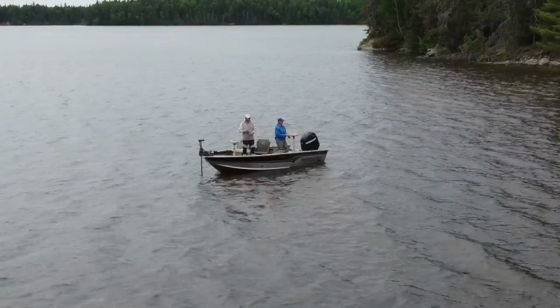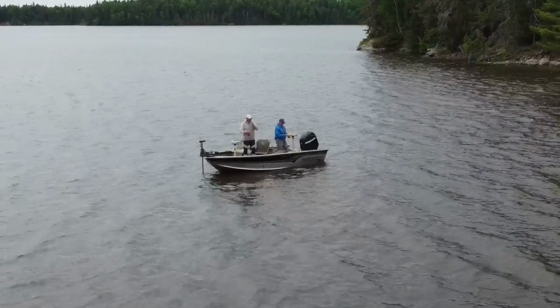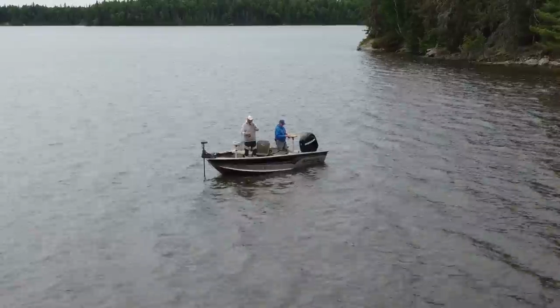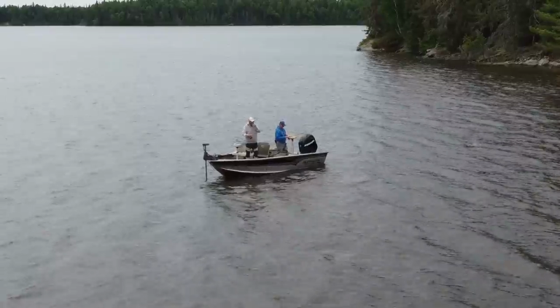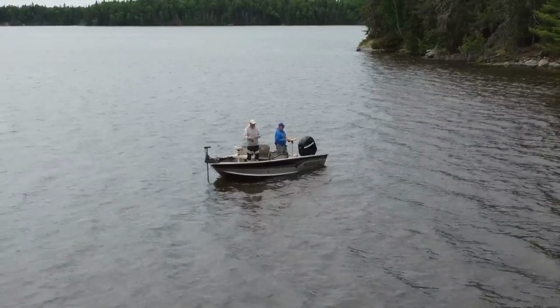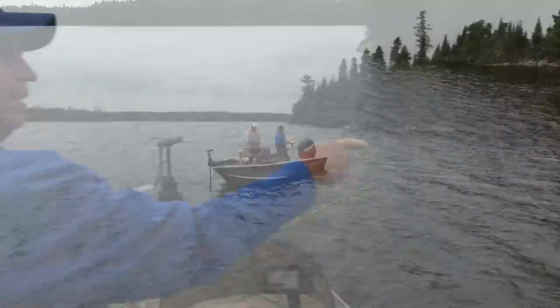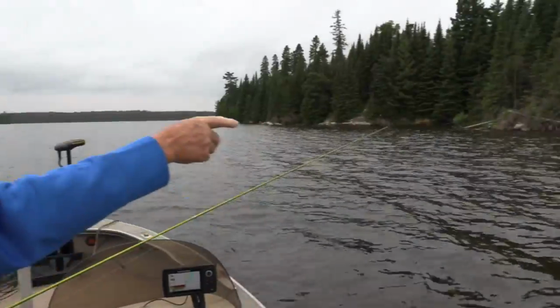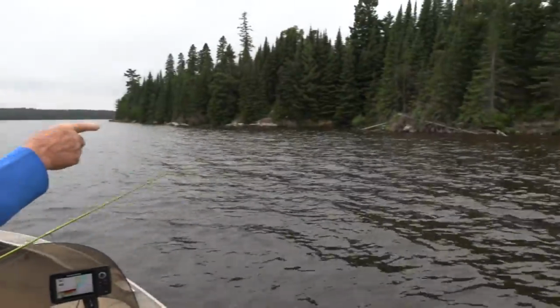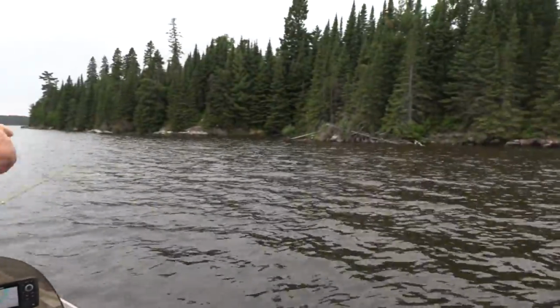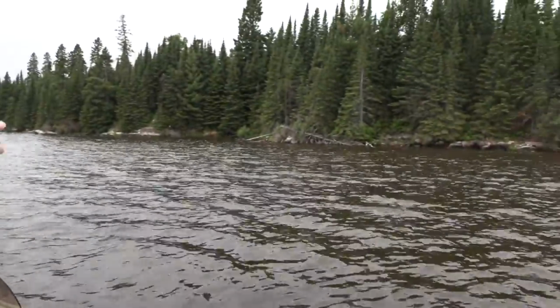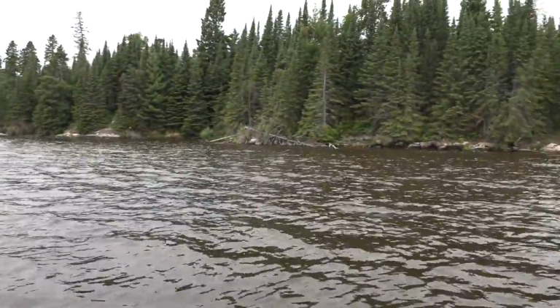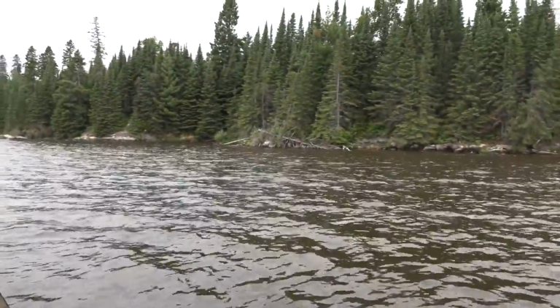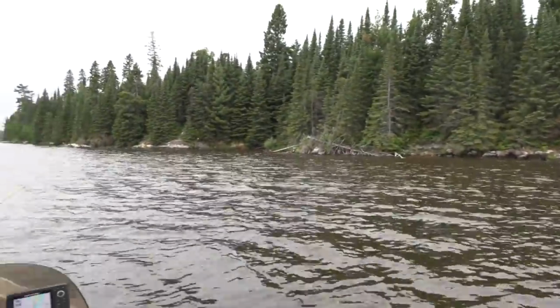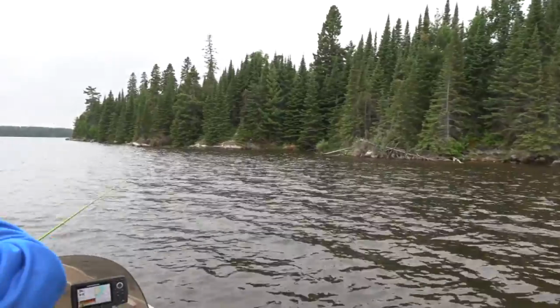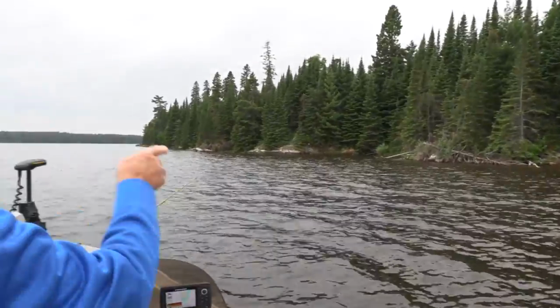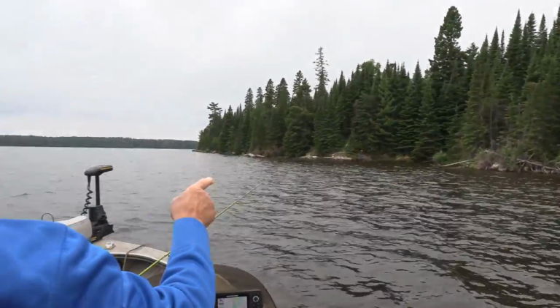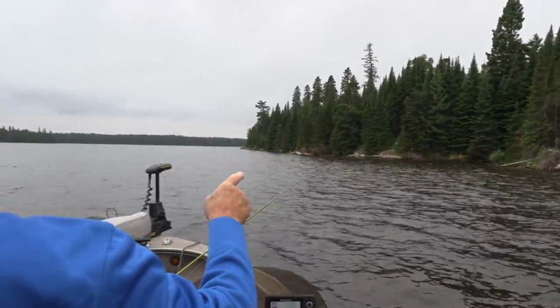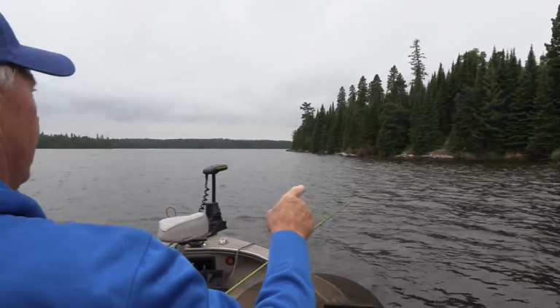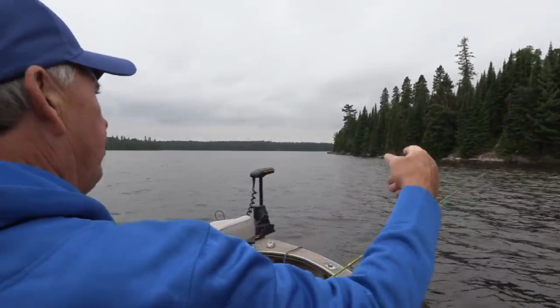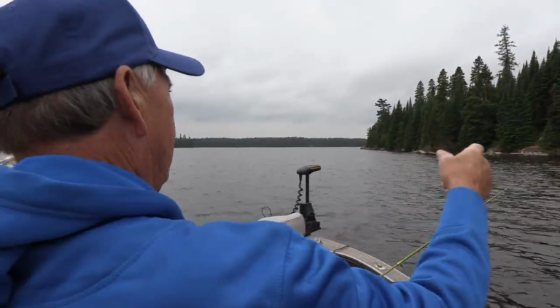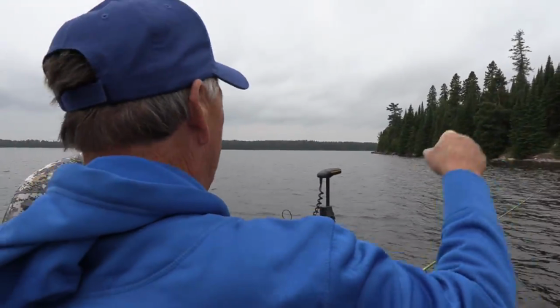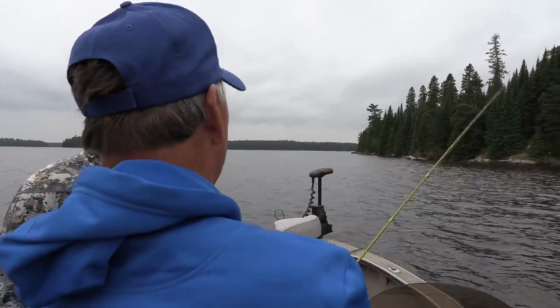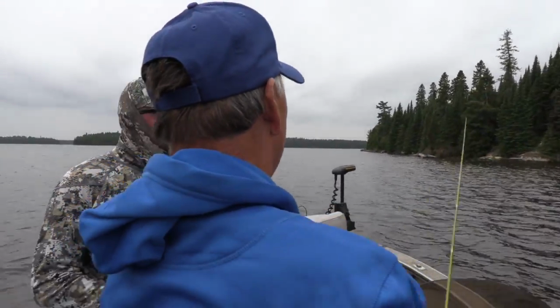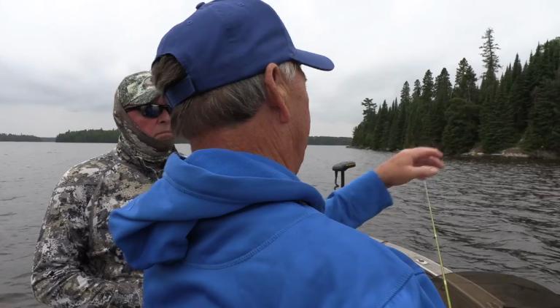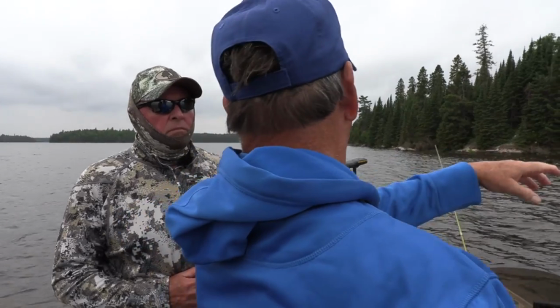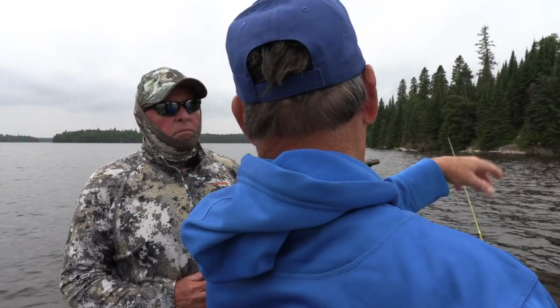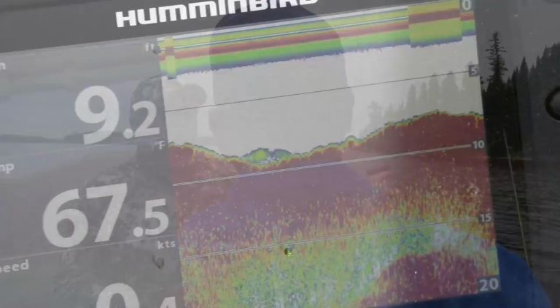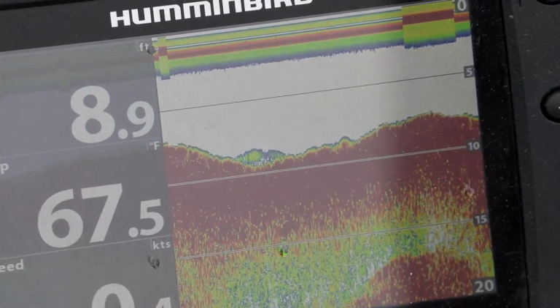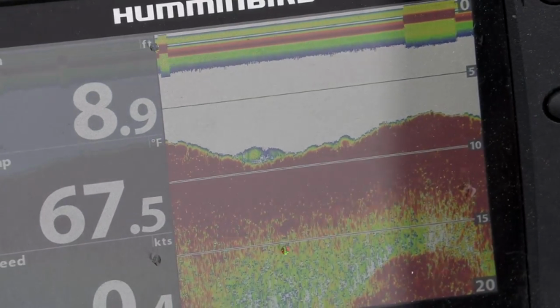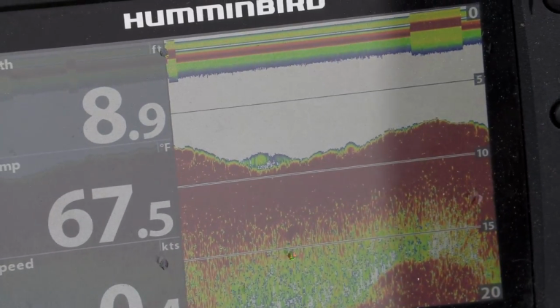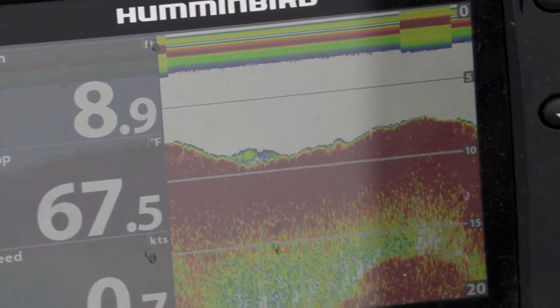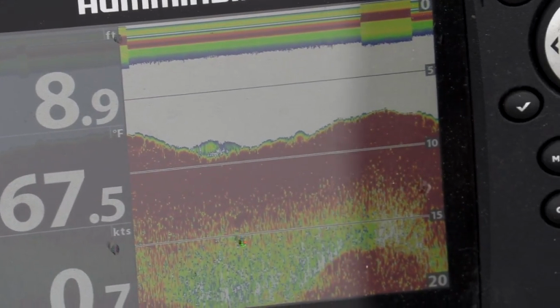Typically how I fish it is just go along the shoreline, just fast enough to keep moving along, and I cast right up into the shore. Then you pull it back off and drop it down, and you'll find out if the fish are in like 2 feet of water, 4, 5, 6 - whatever - and you start getting hints.